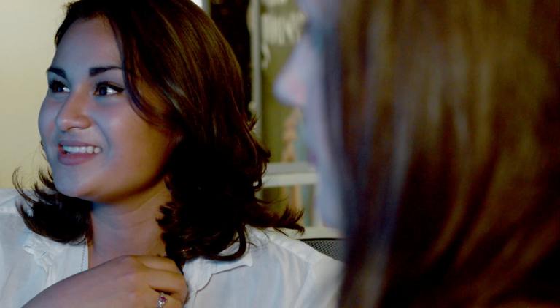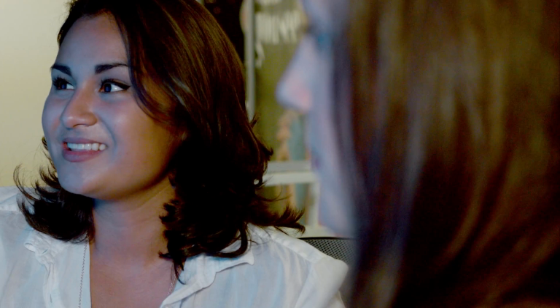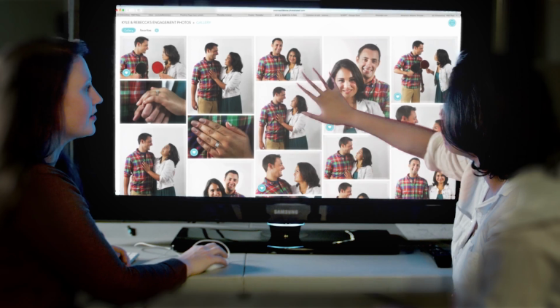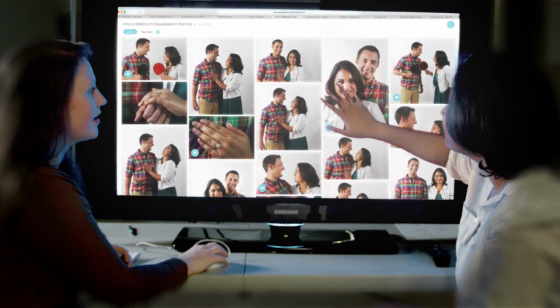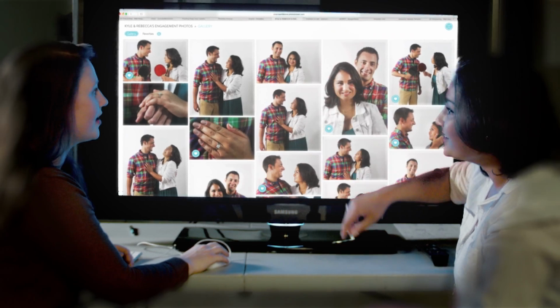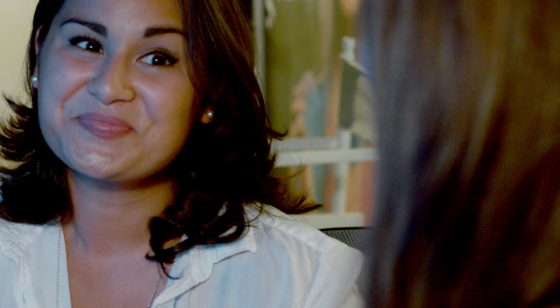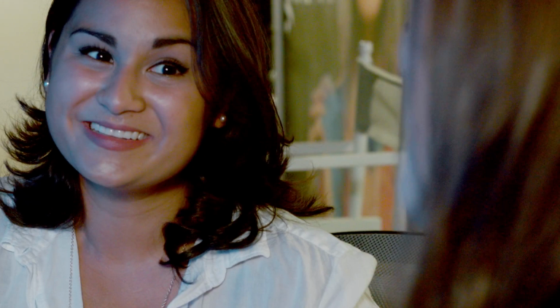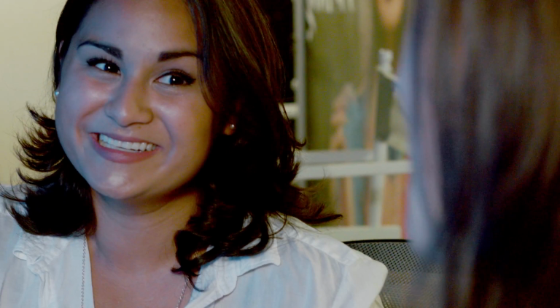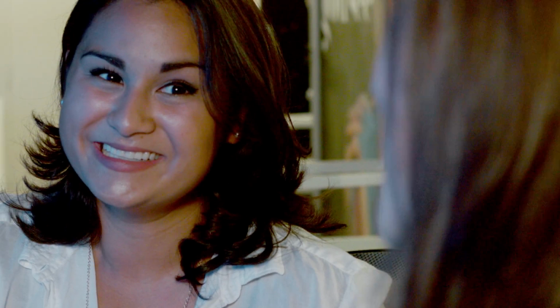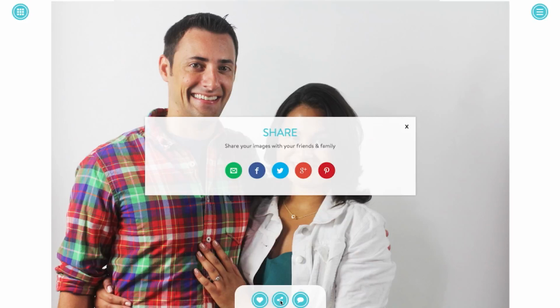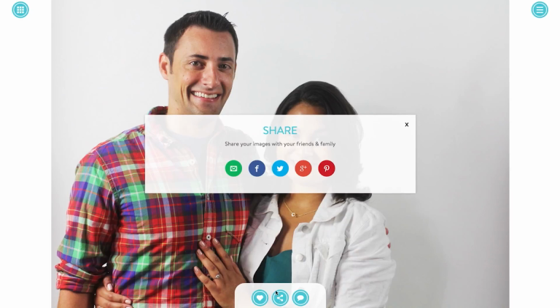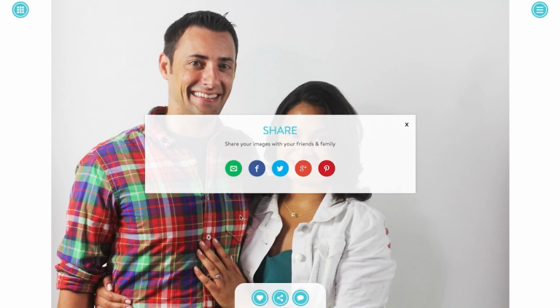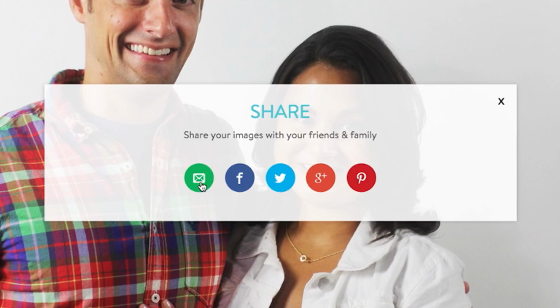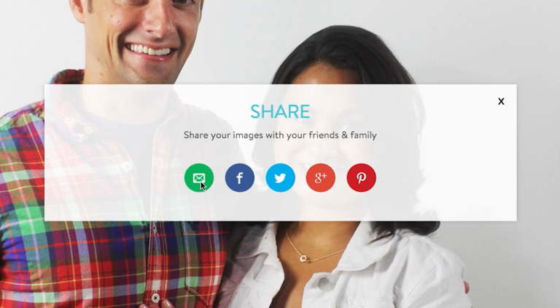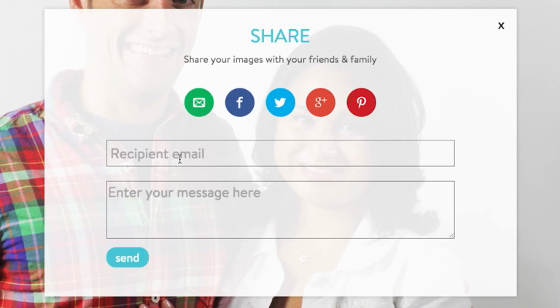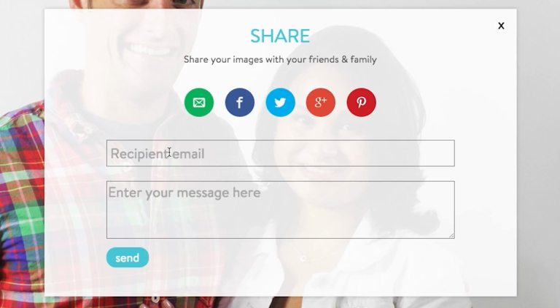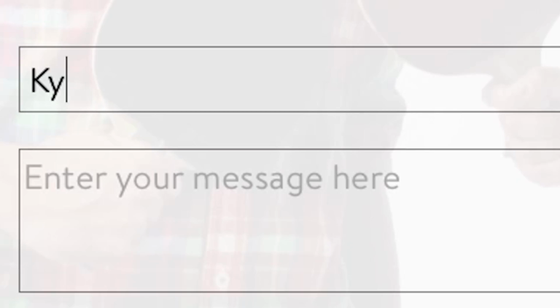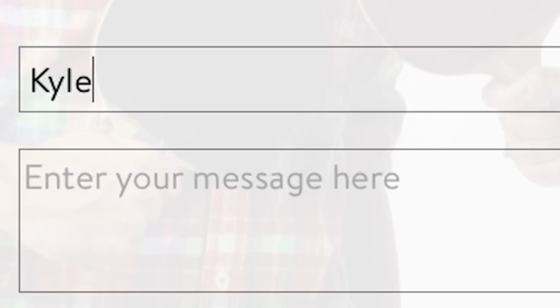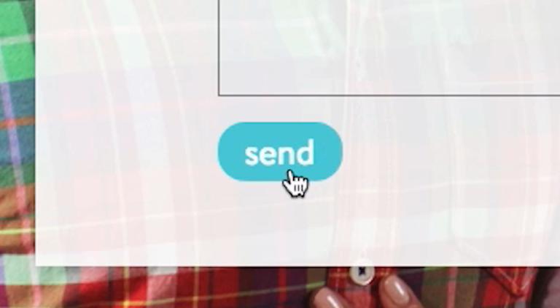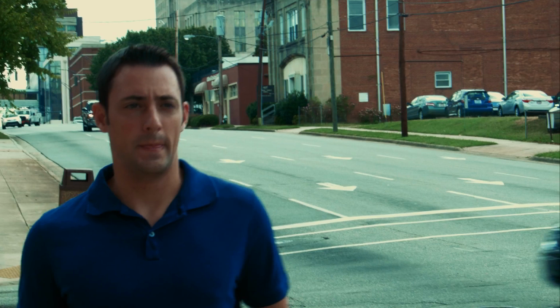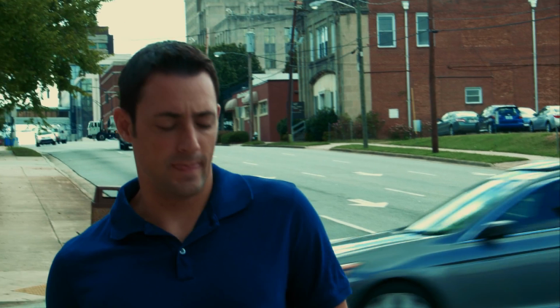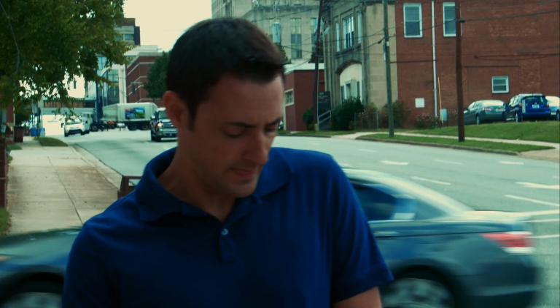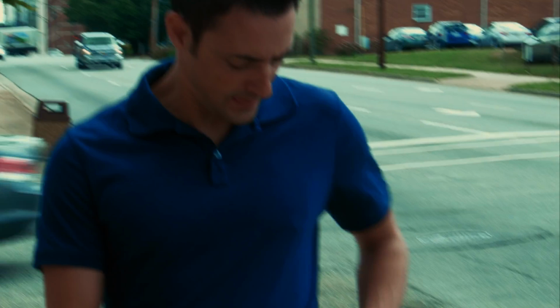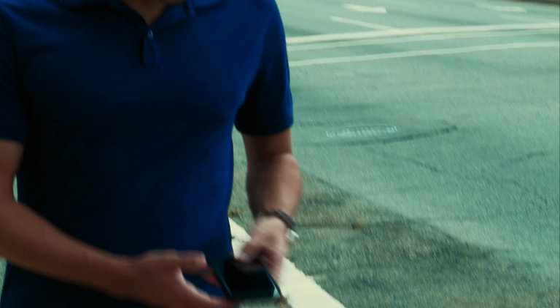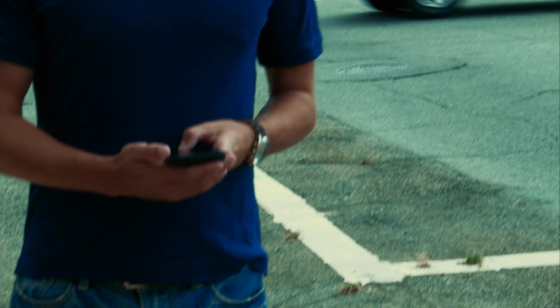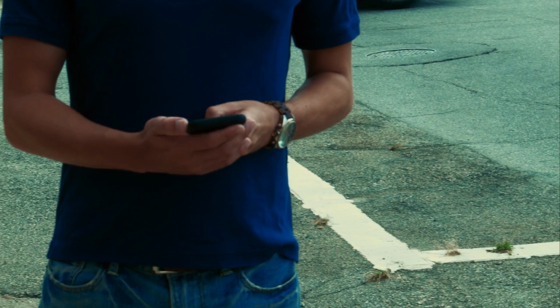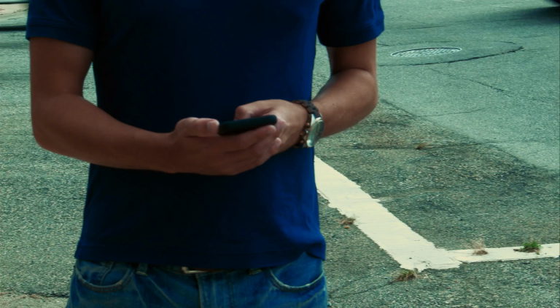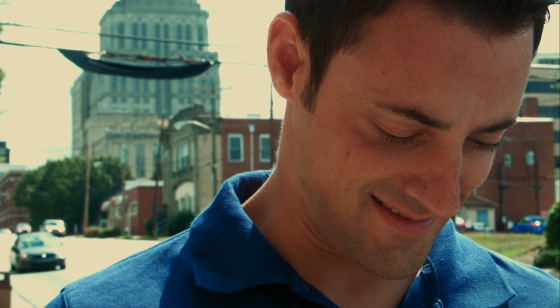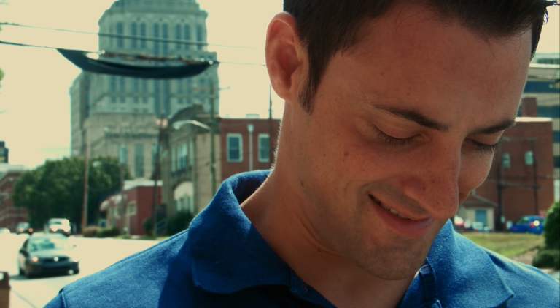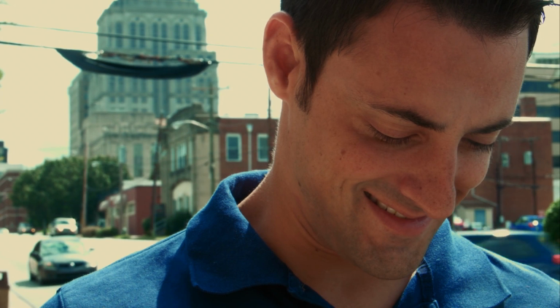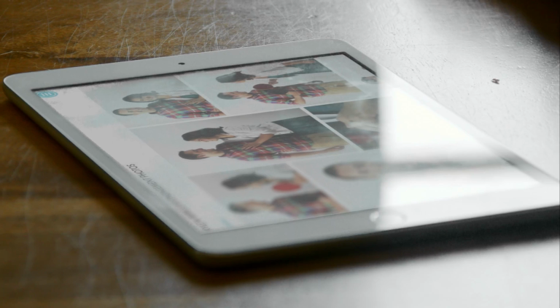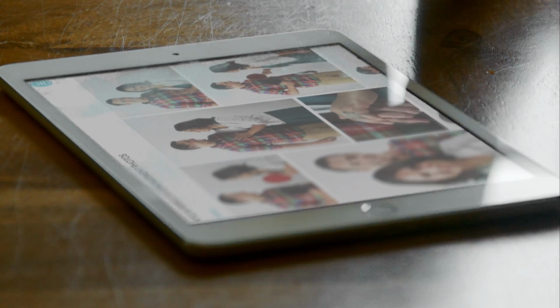Save favorites, write comments, and share with the people who matter most — through email, social media, even send it to your mom. This is way beyond macaroni art.